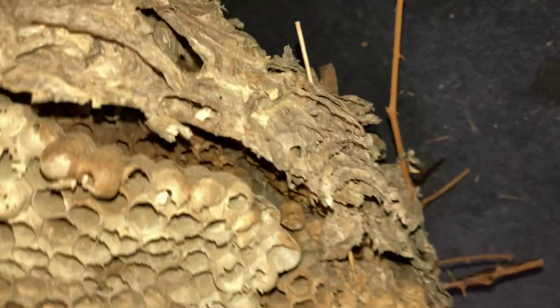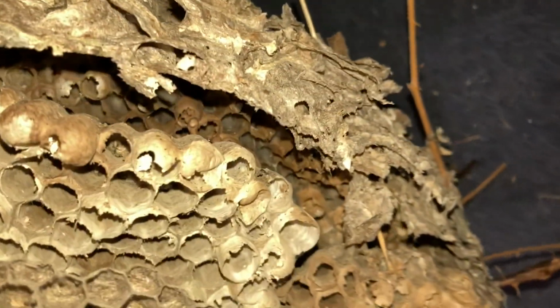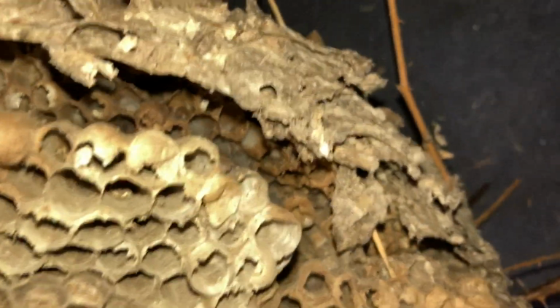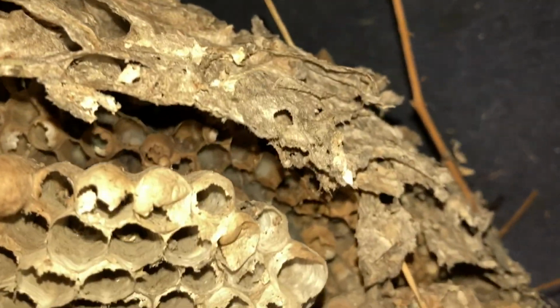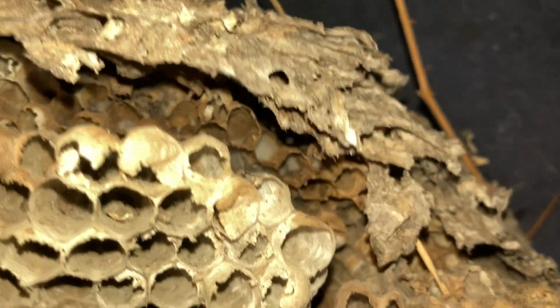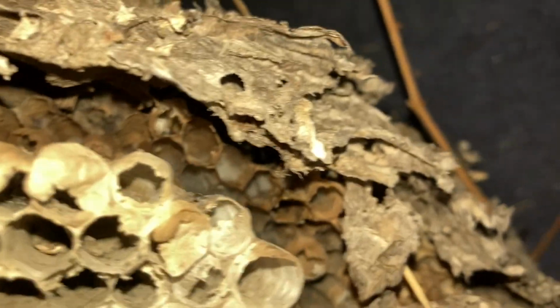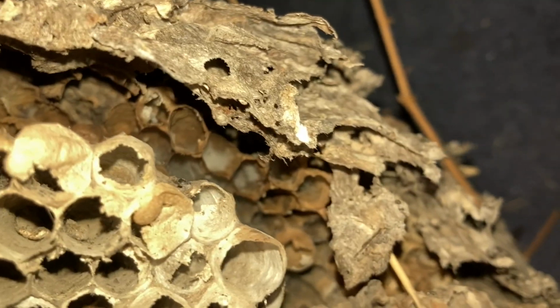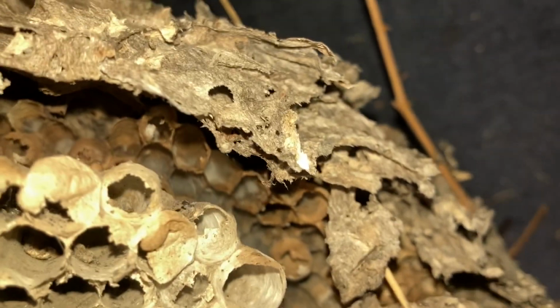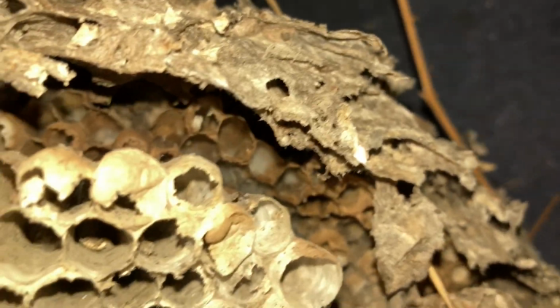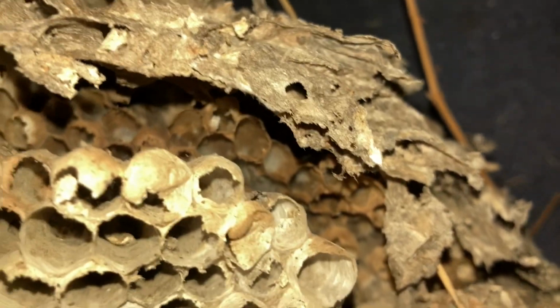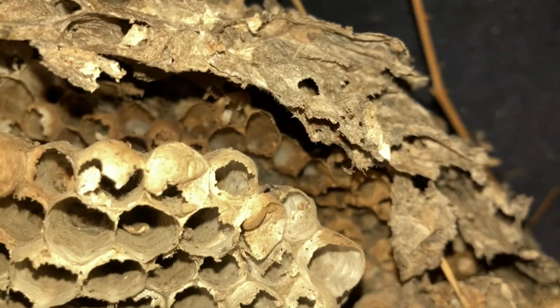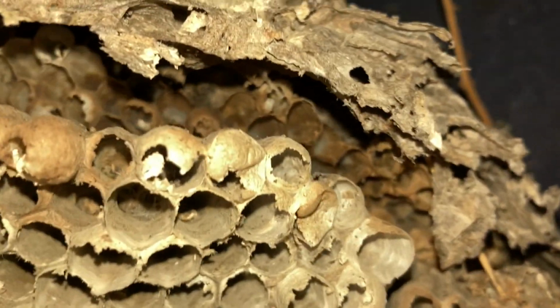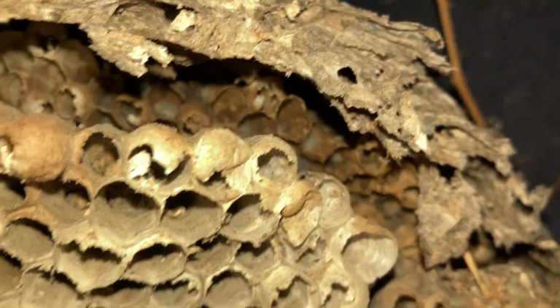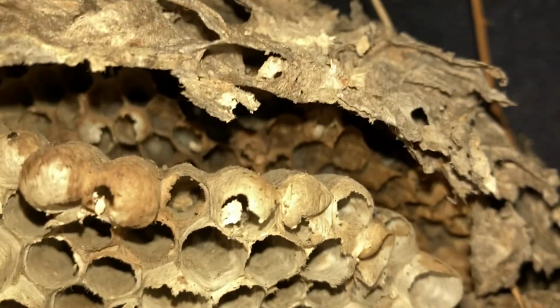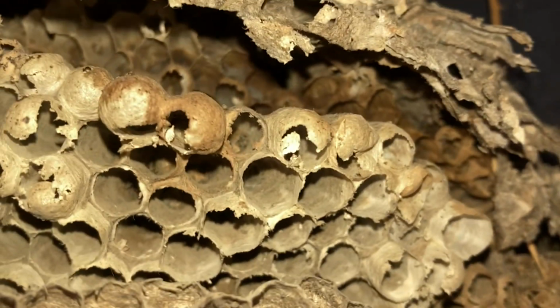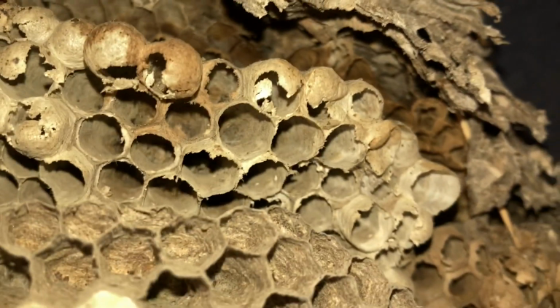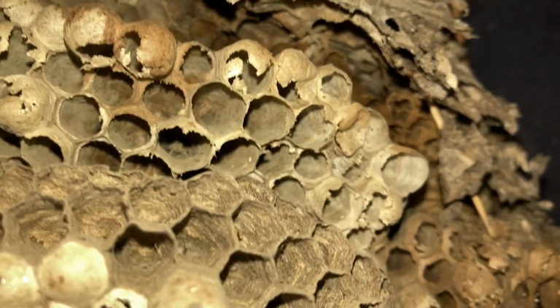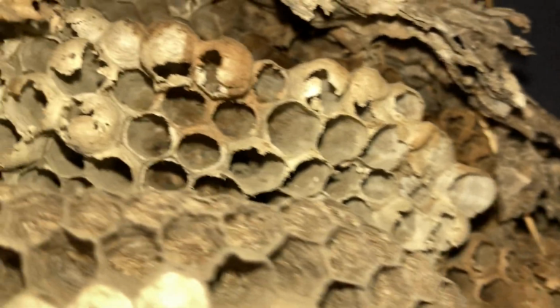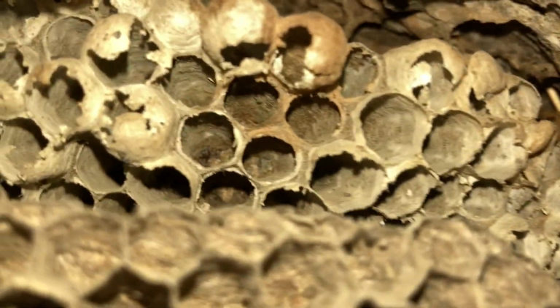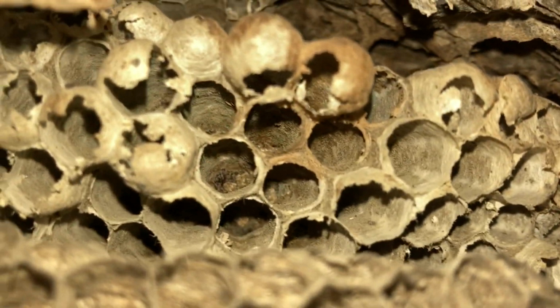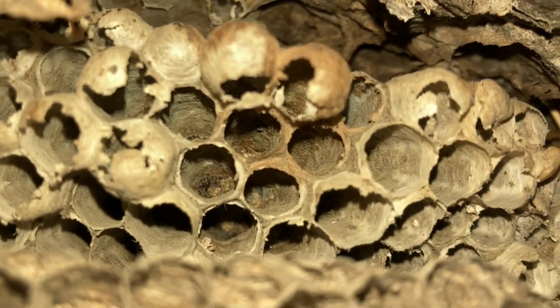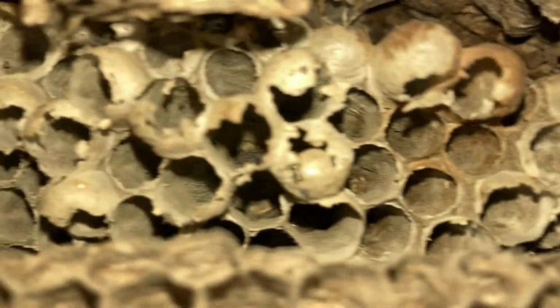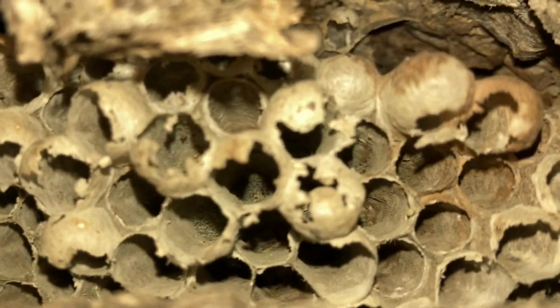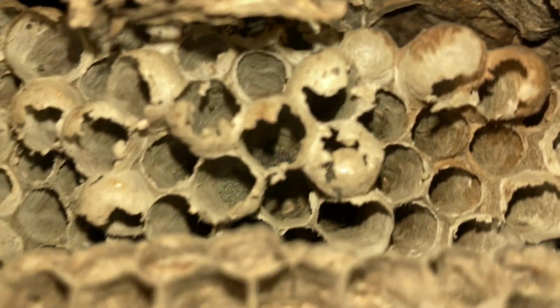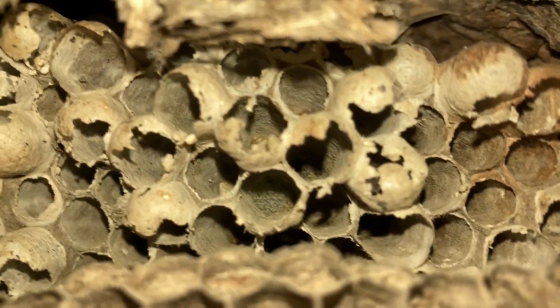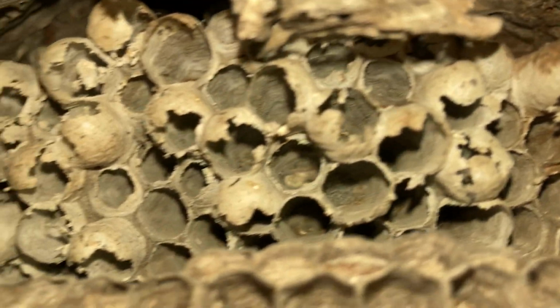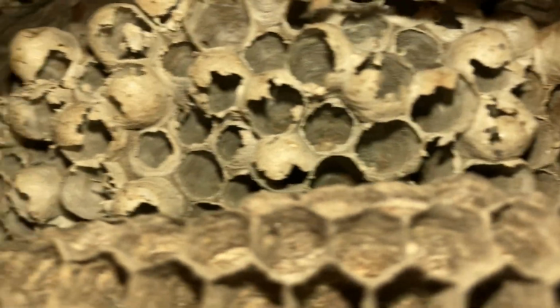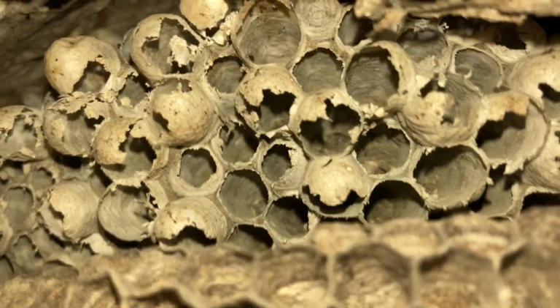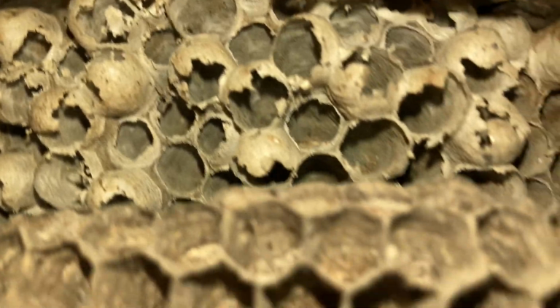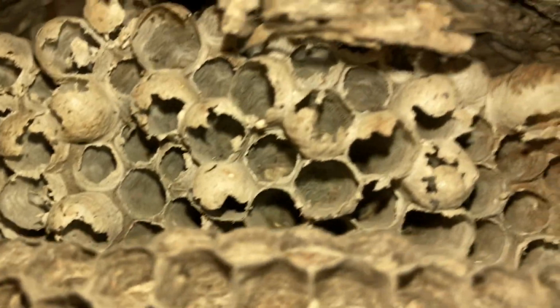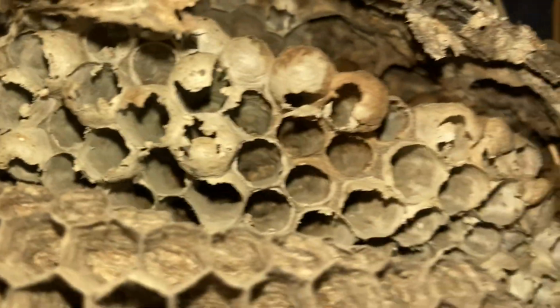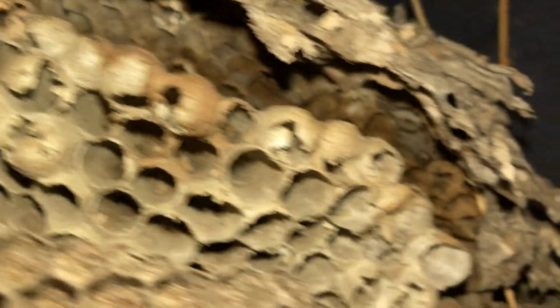You can see that's discolored there from the water — probably rained on and water got in. Males in this one, queens — it's kind of interspersed between males and queens on this second comb.